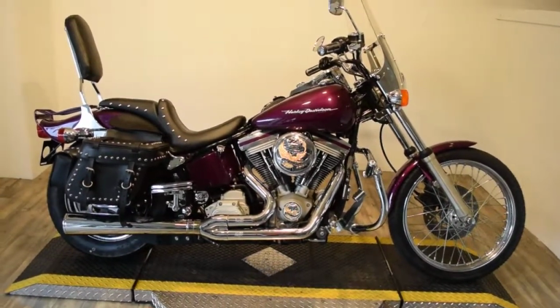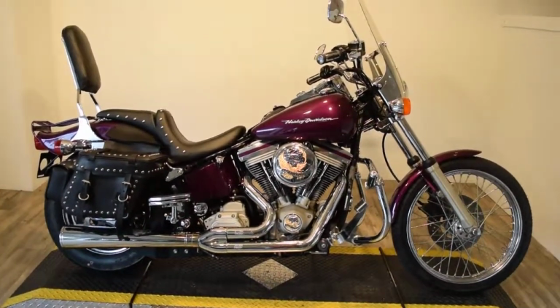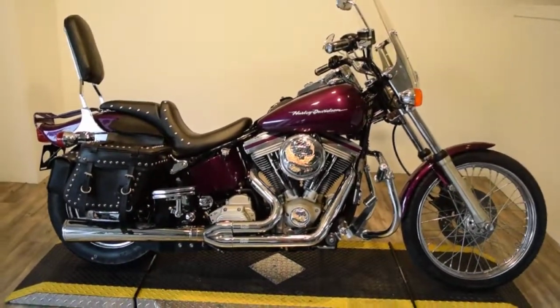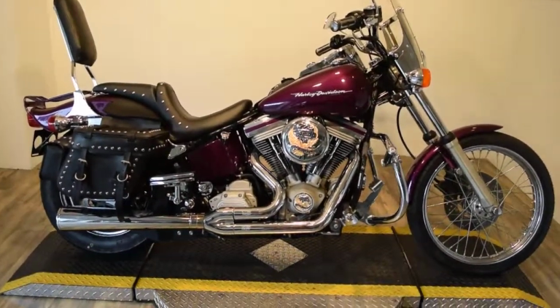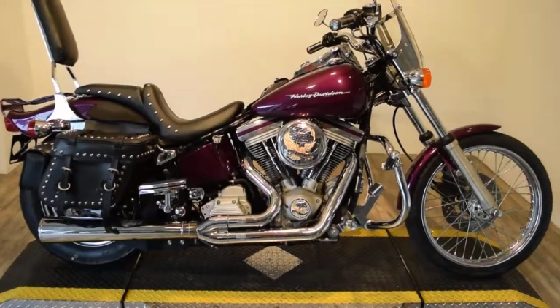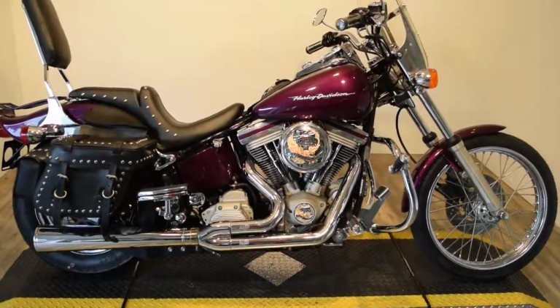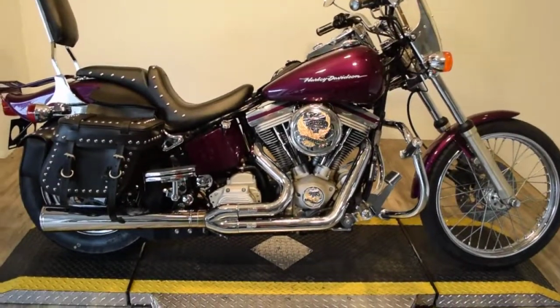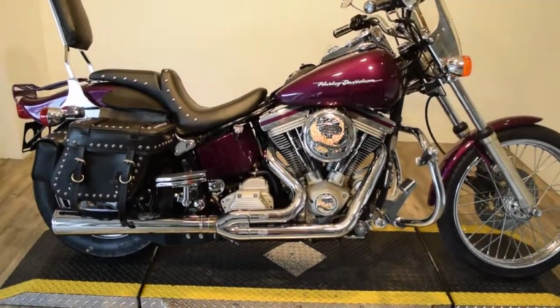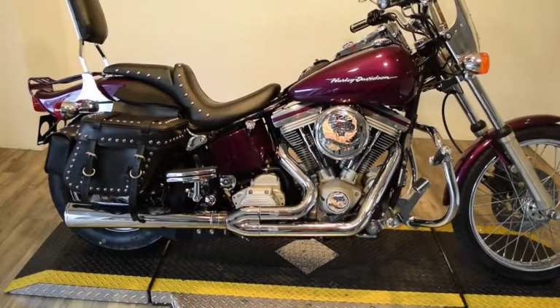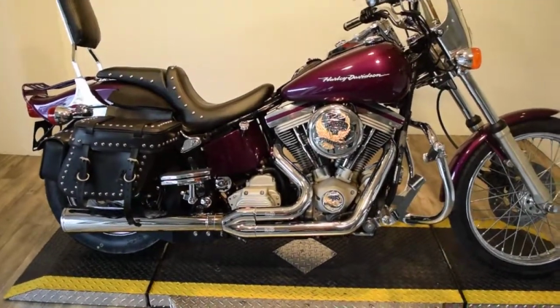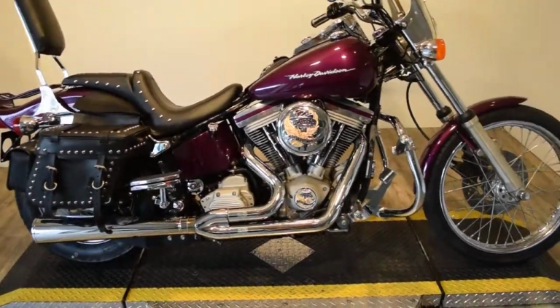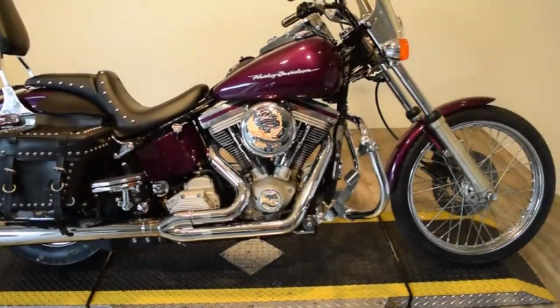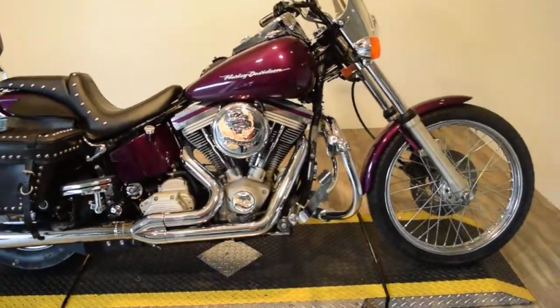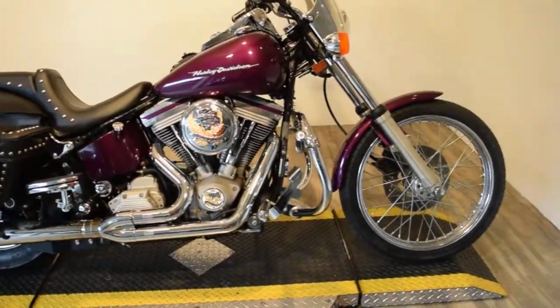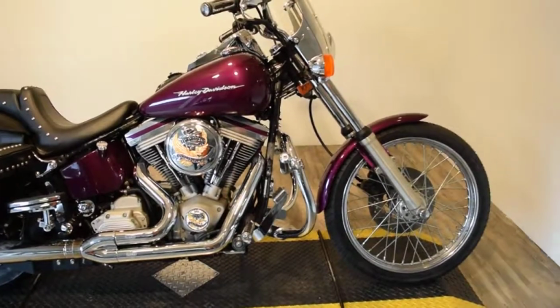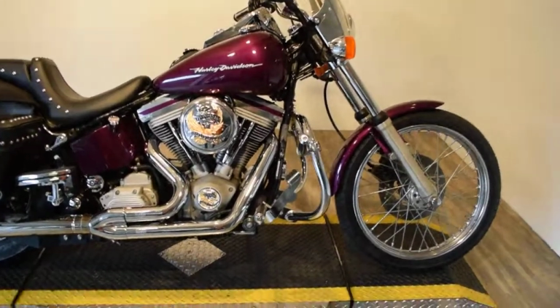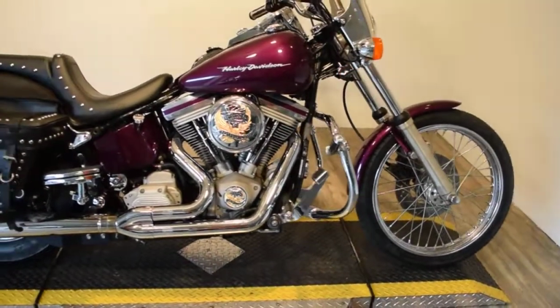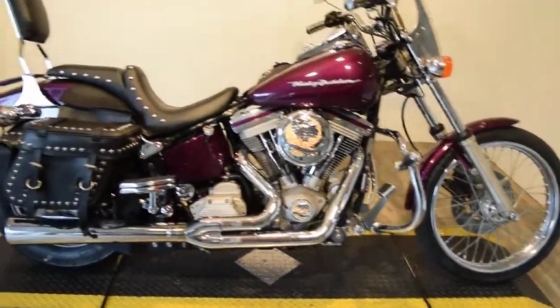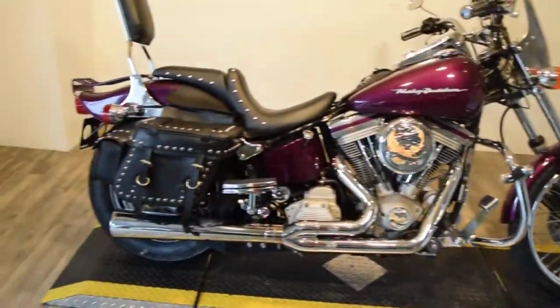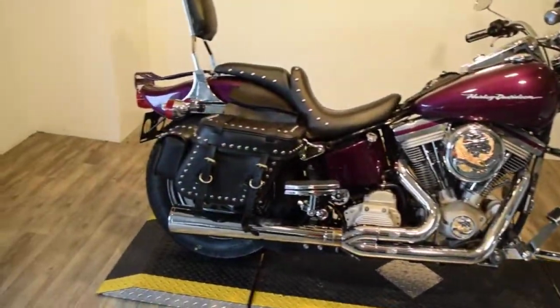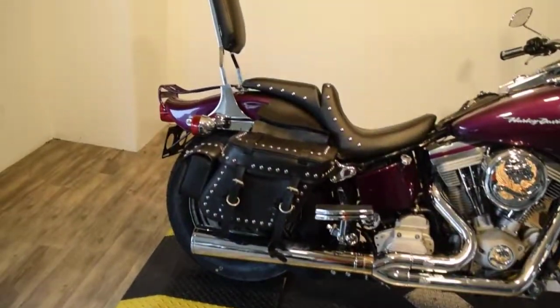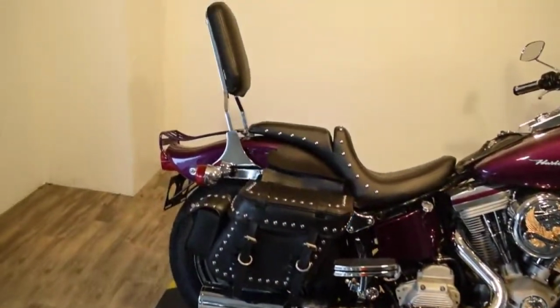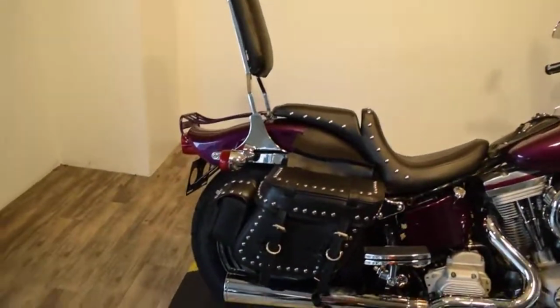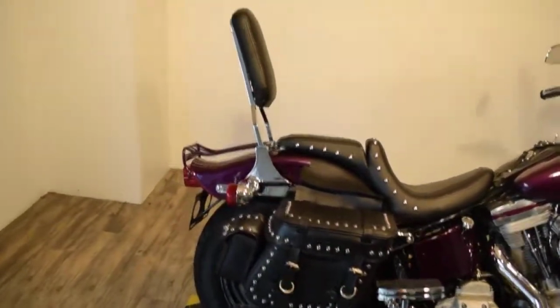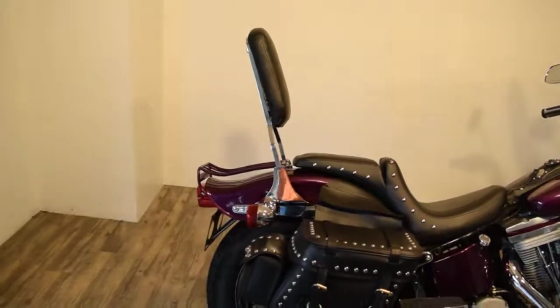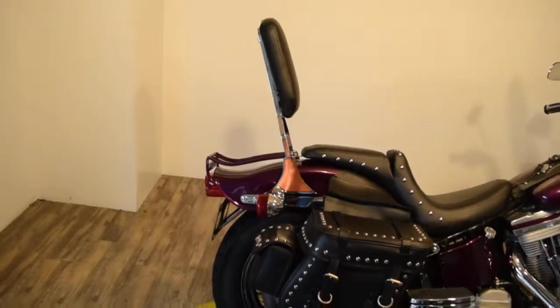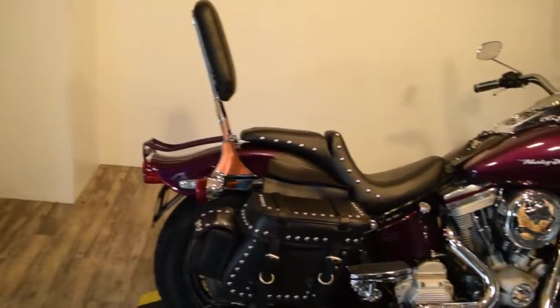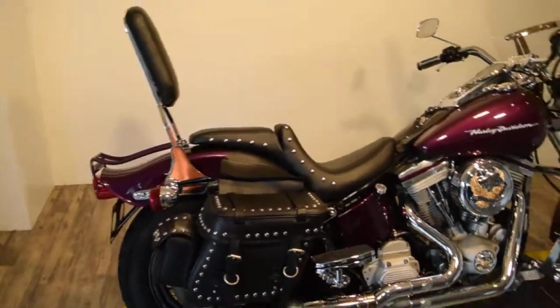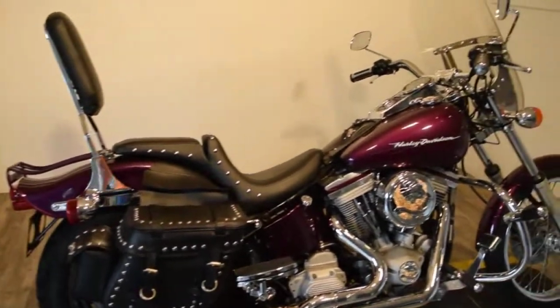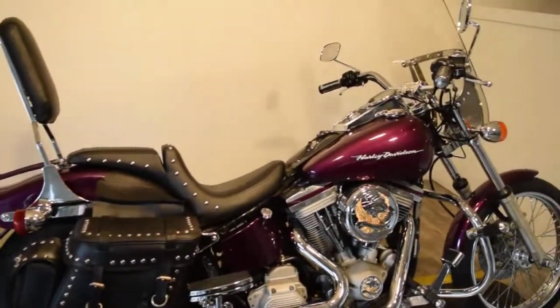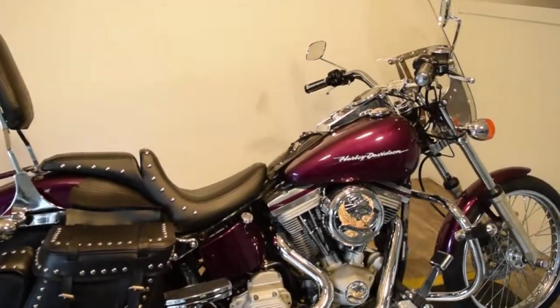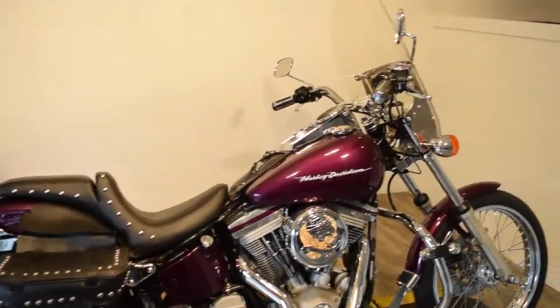It's got a heavy breather air cleaner with Vance & Hines 2-into-1 pipe, passenger floorboards, highway bar, highway pegs, forward controls, a set of bags, backrest, luggage rack, and a custom seat.